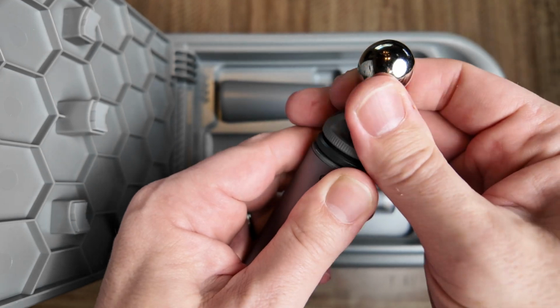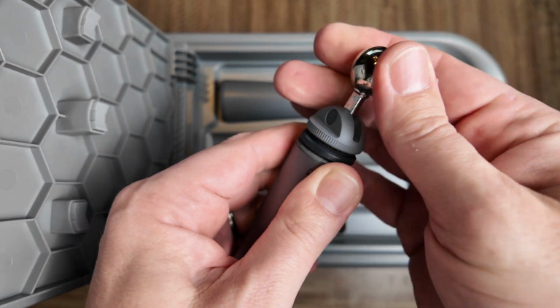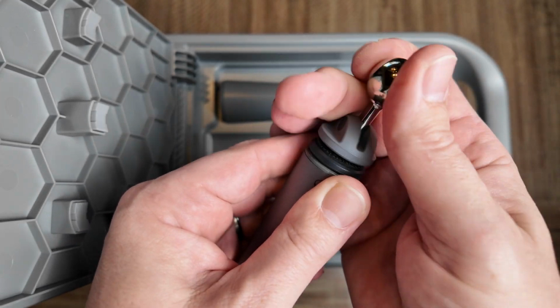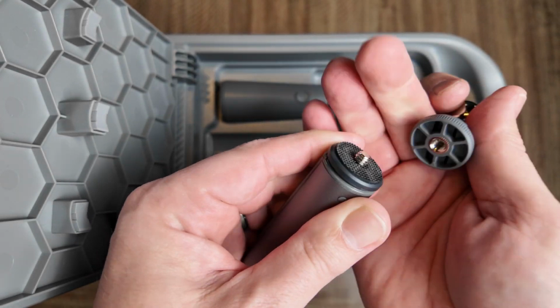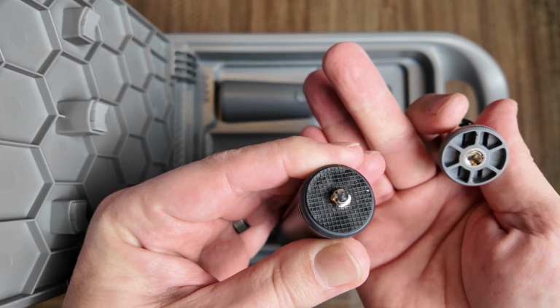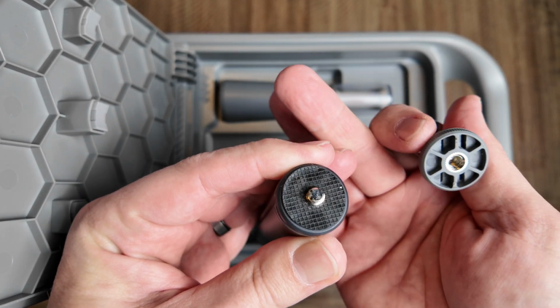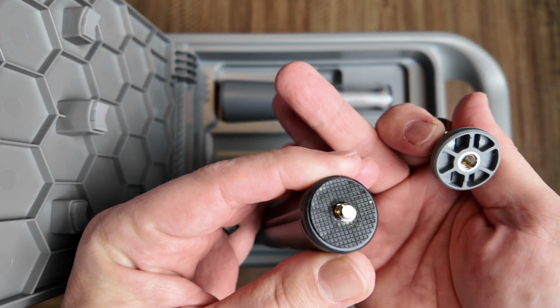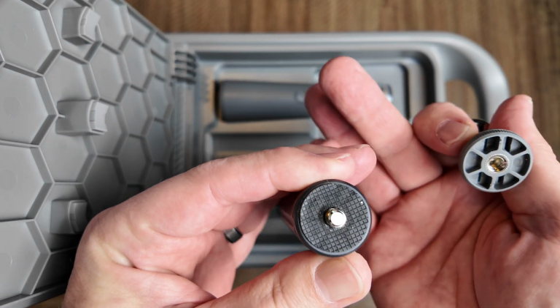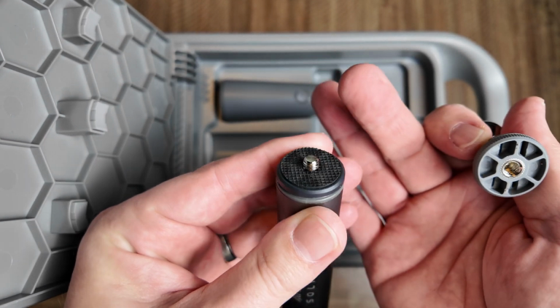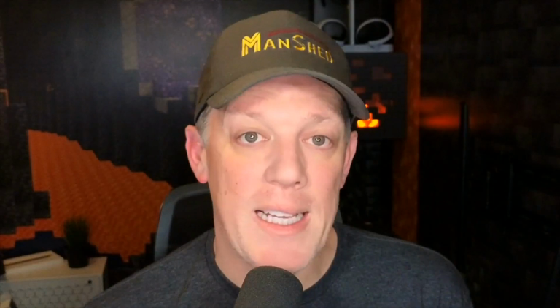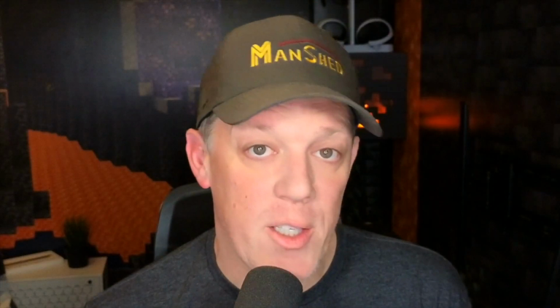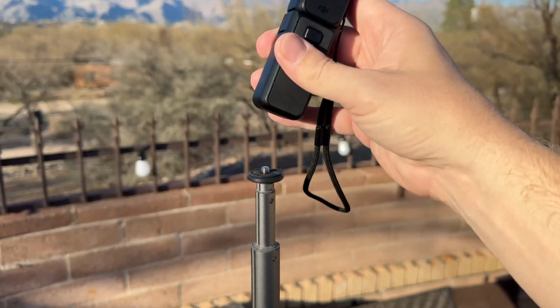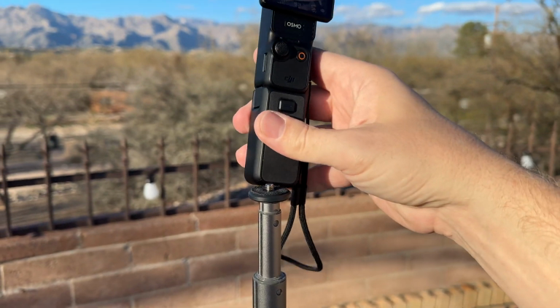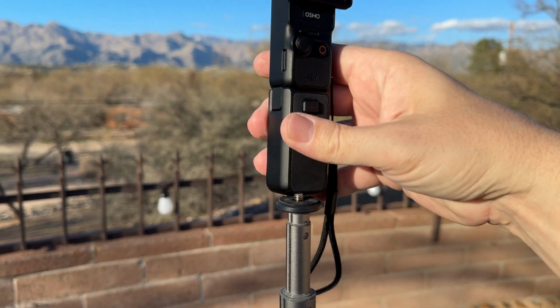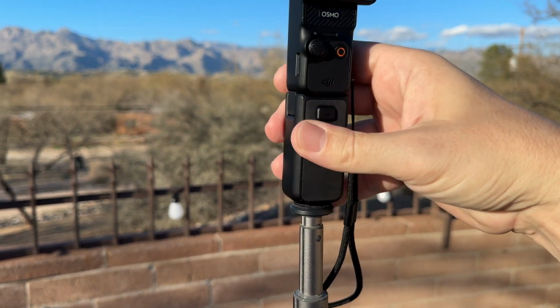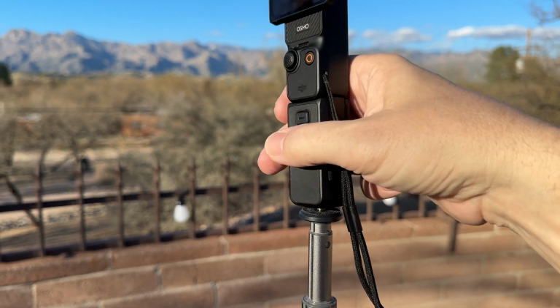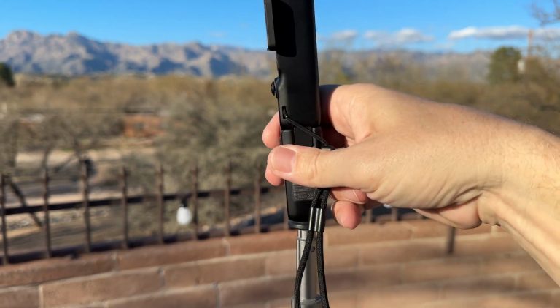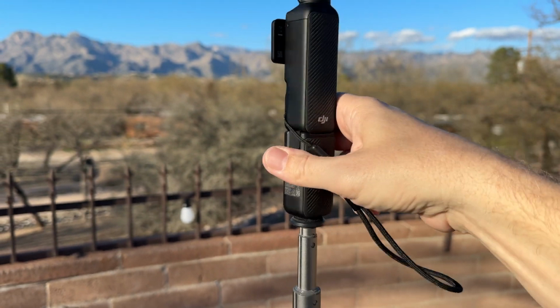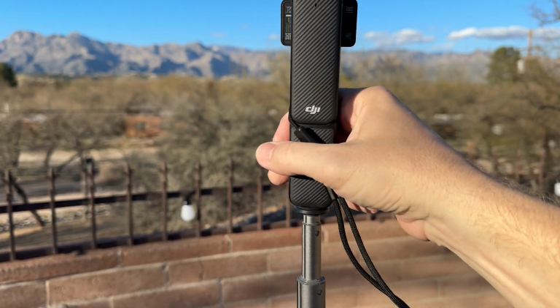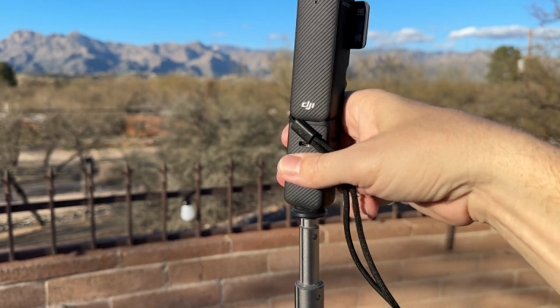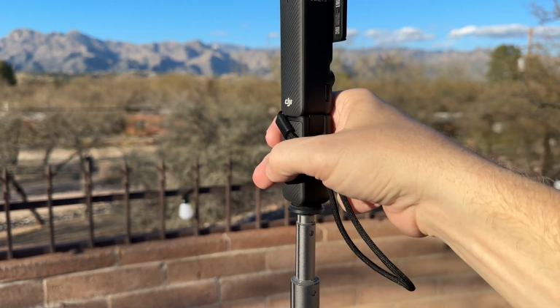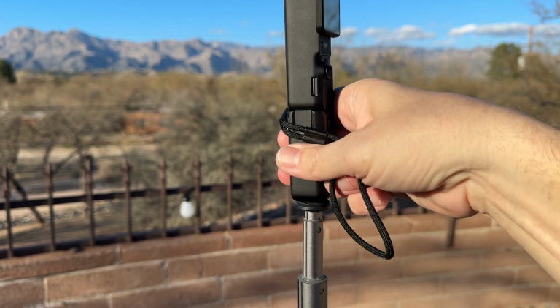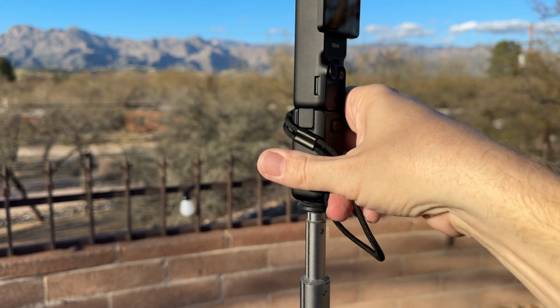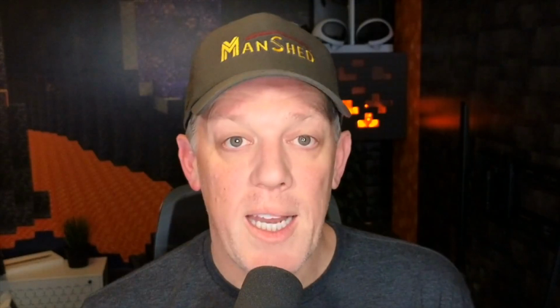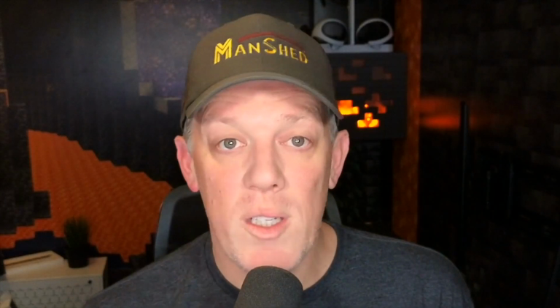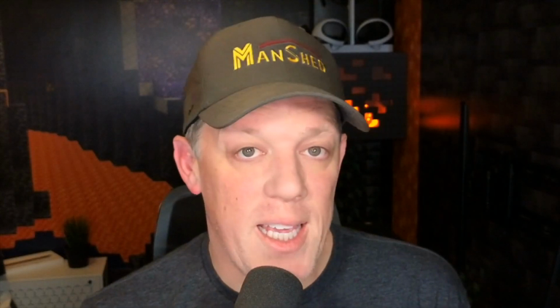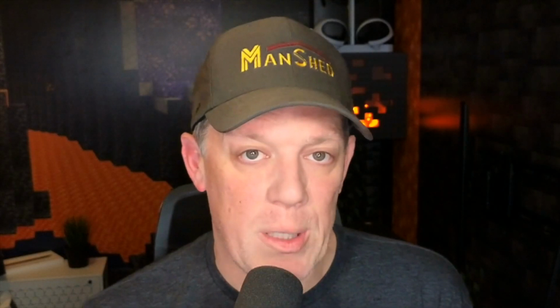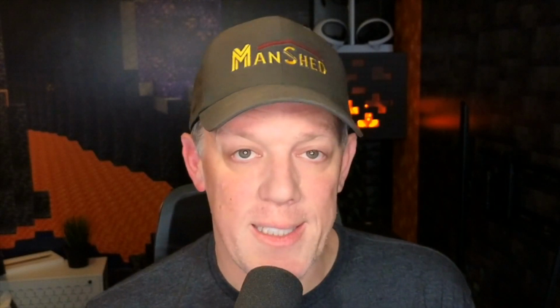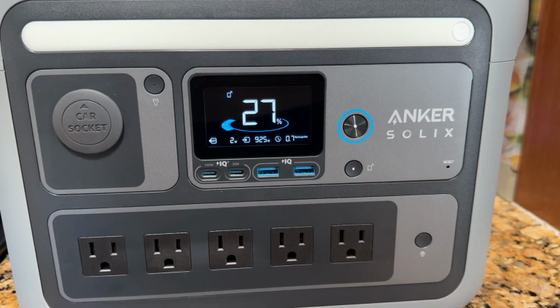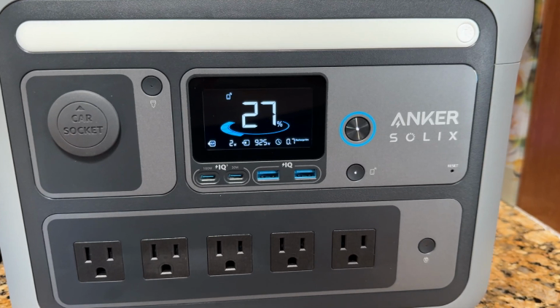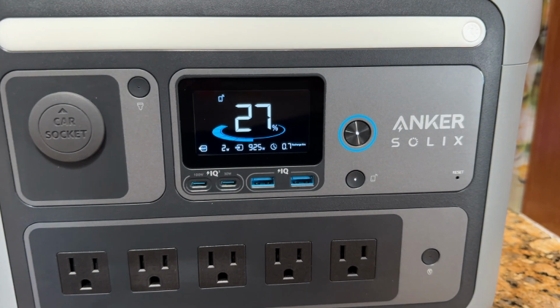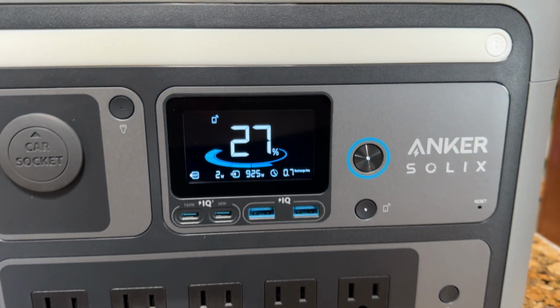If you unscrew the top ball joint of the telescoping arm, it will actually reveal a standard quarter-20 threaded mount, which you could use on any kind of camera tripod or mounting accessory. Getting the Solex C800 Plus set up and ready to use was very easy.